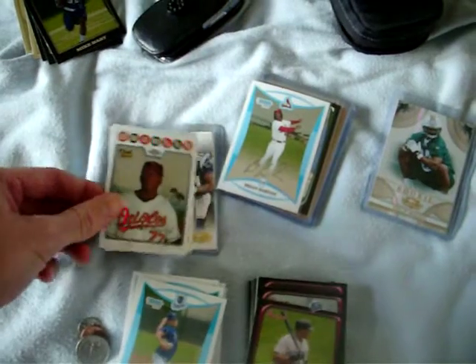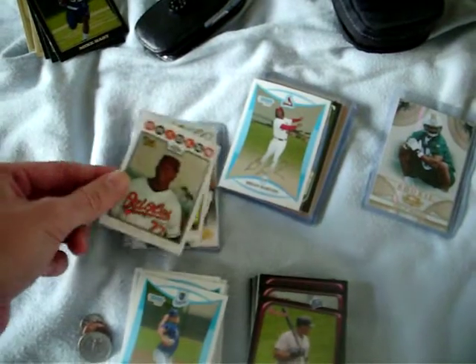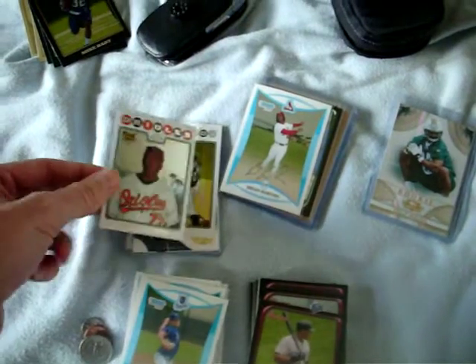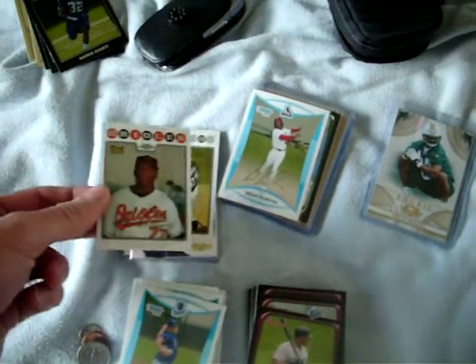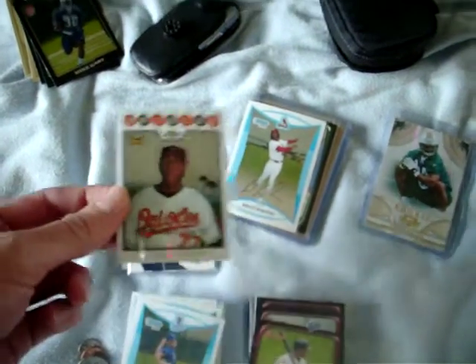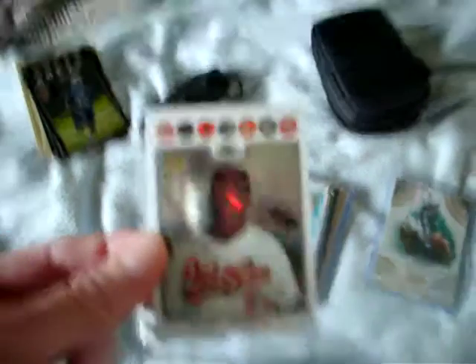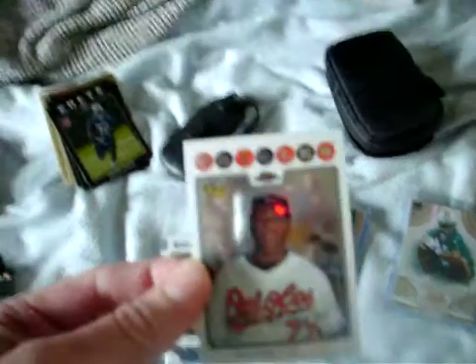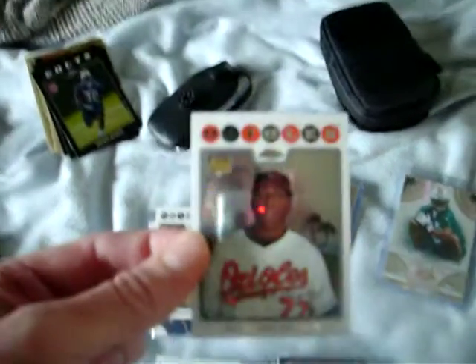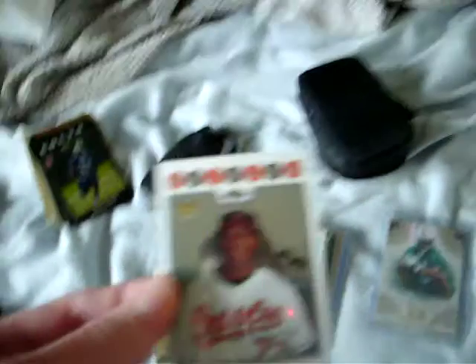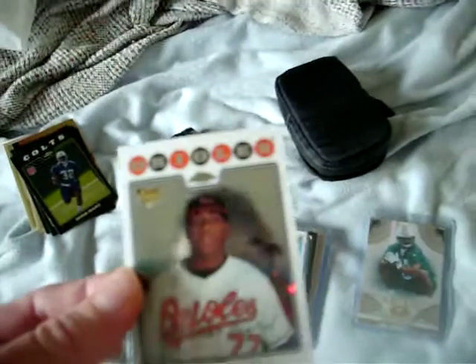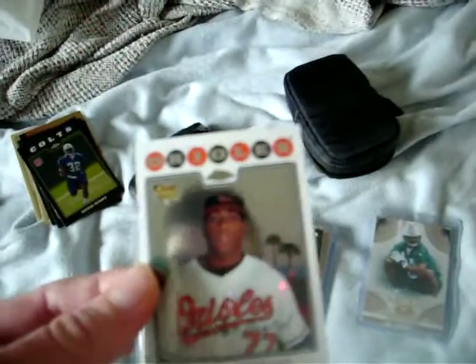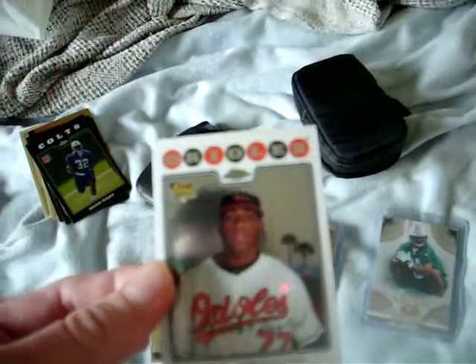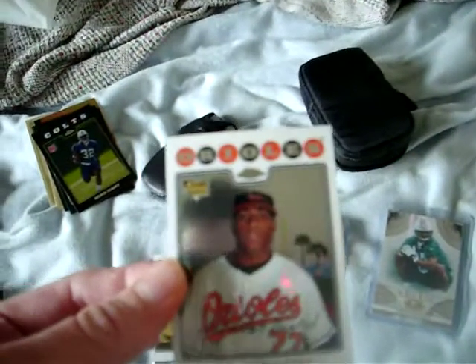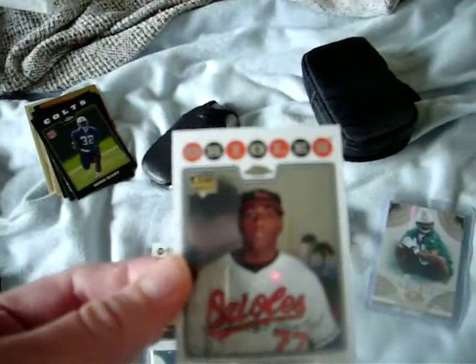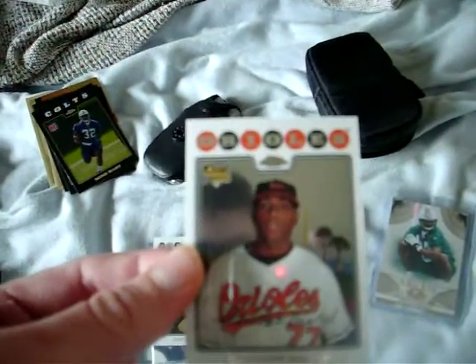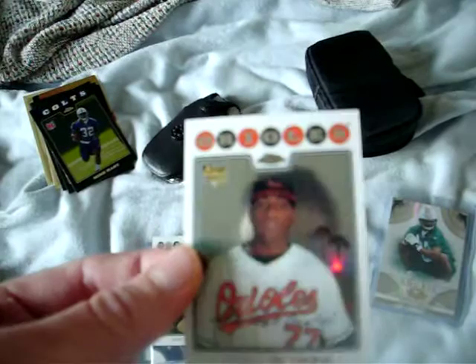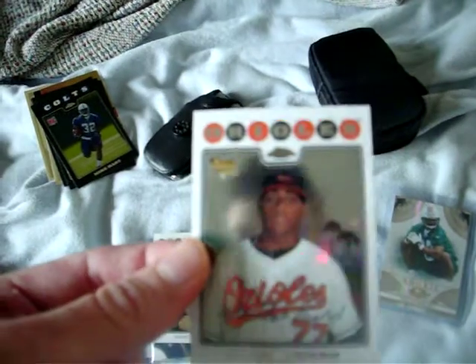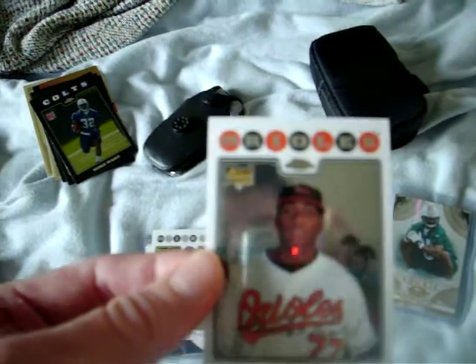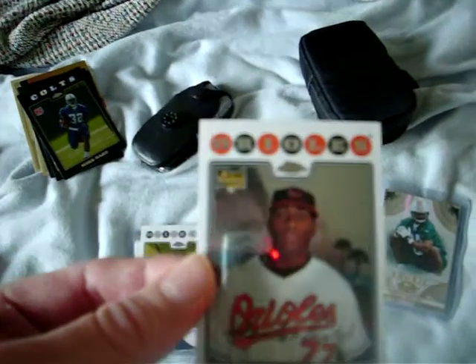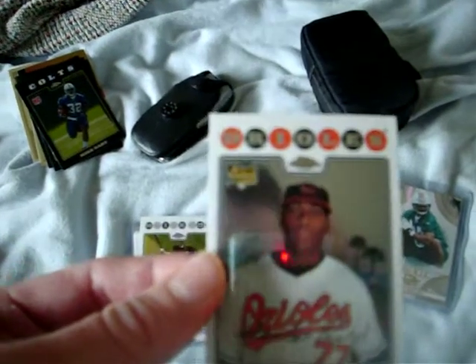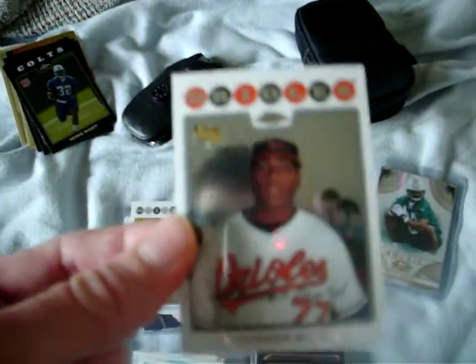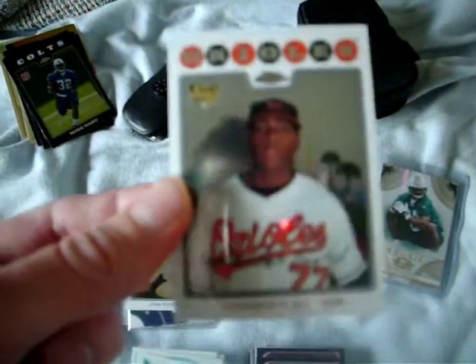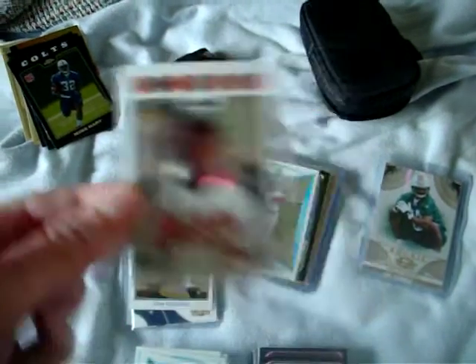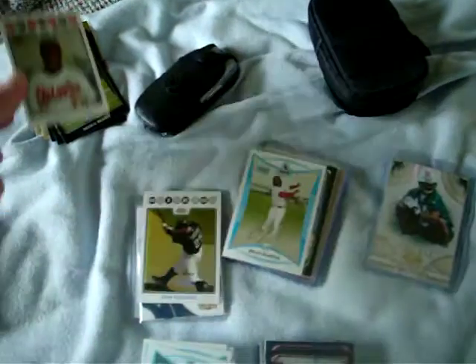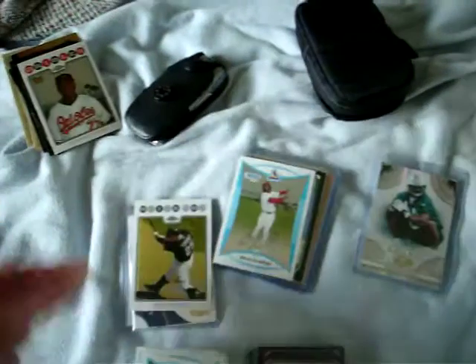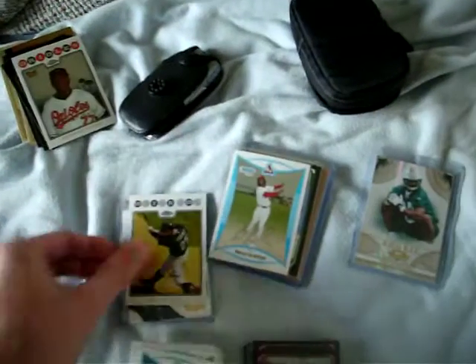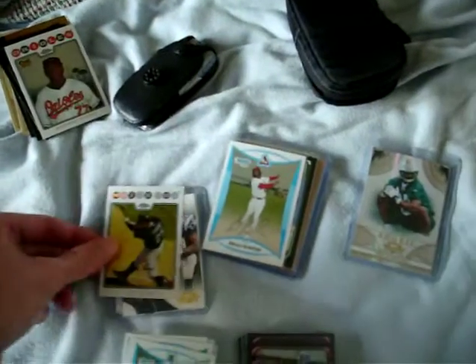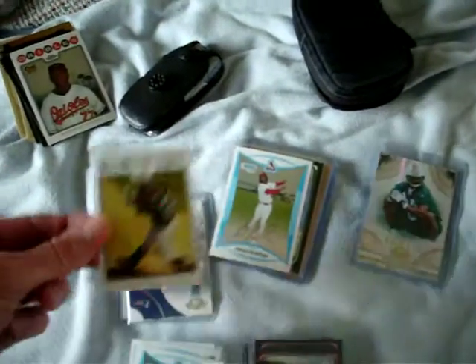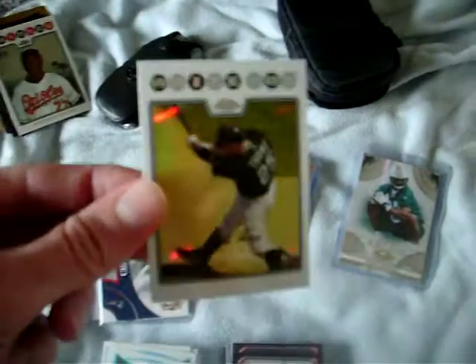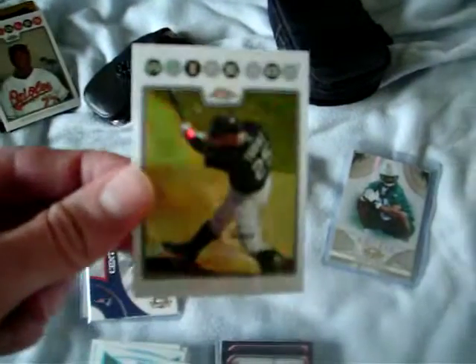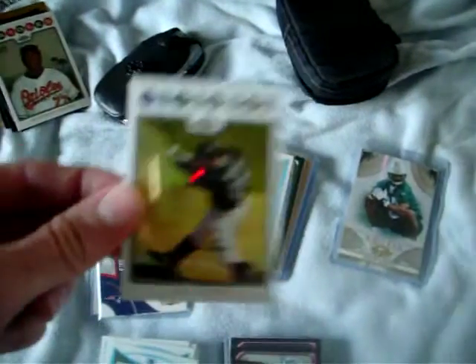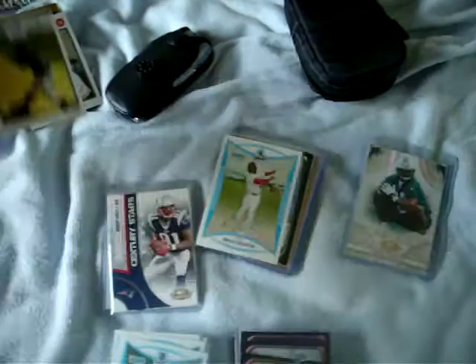Busted some baseball 08 Chrome. We got a Randor Bird rookie for the Orioles and a Jim Tomey Refractor.